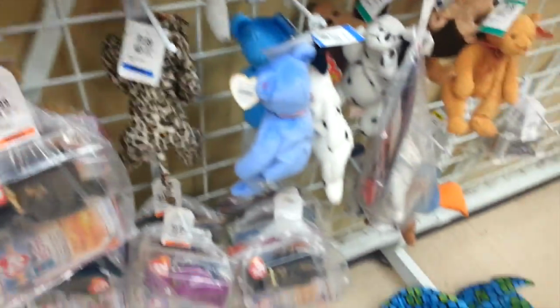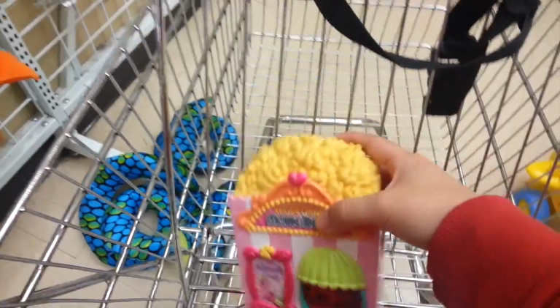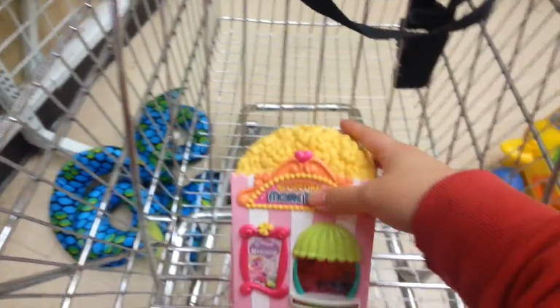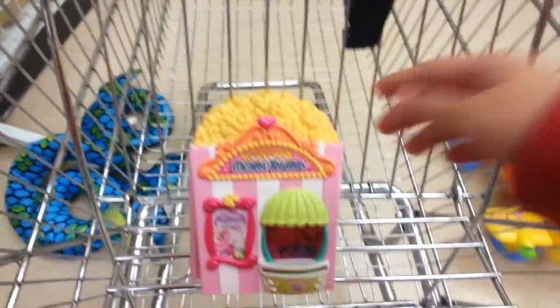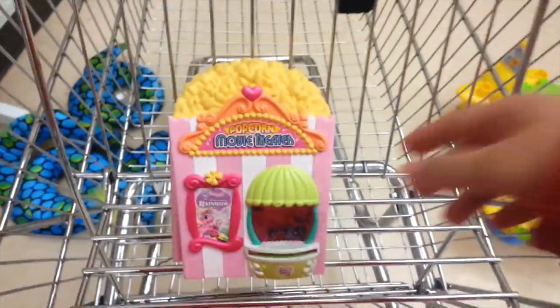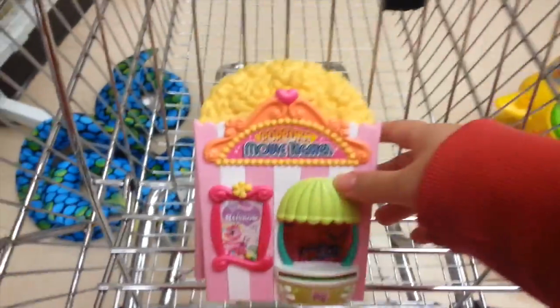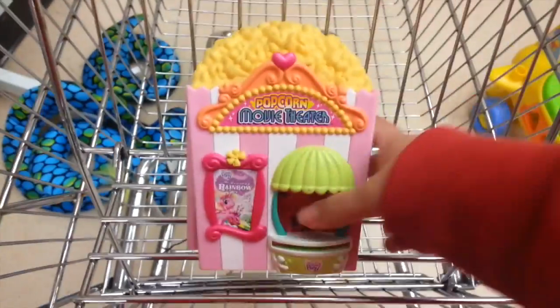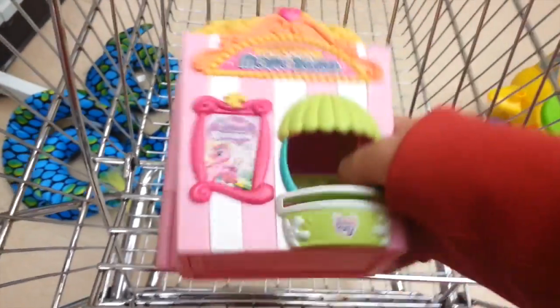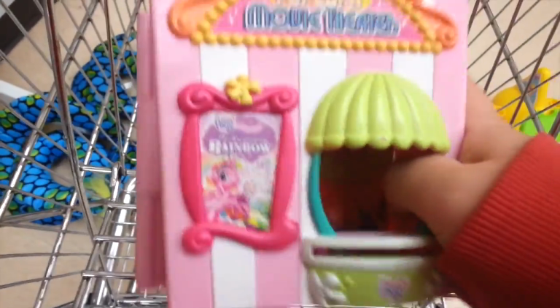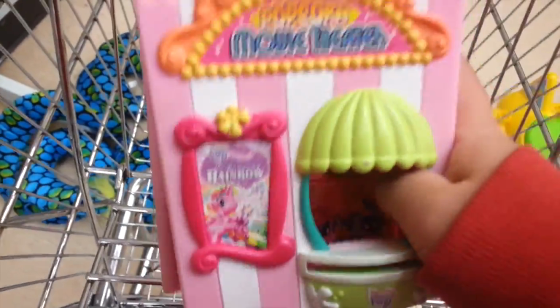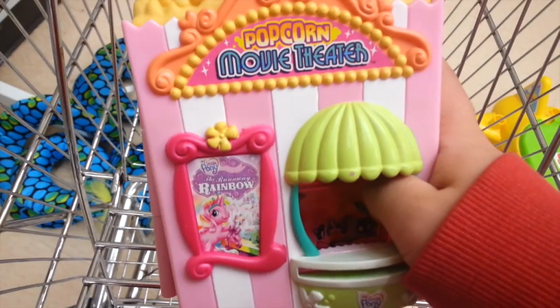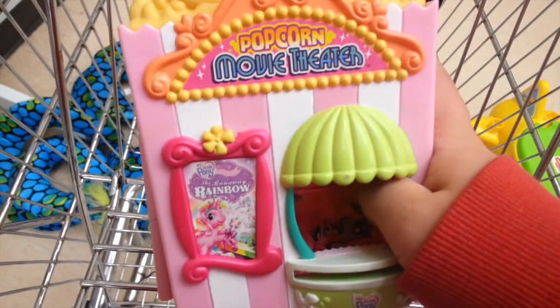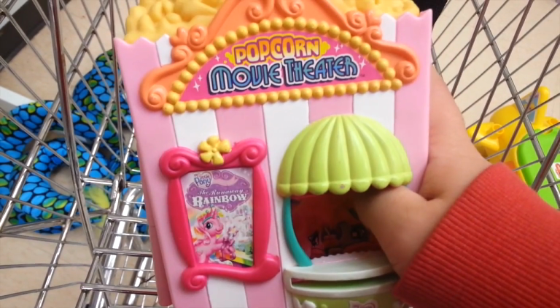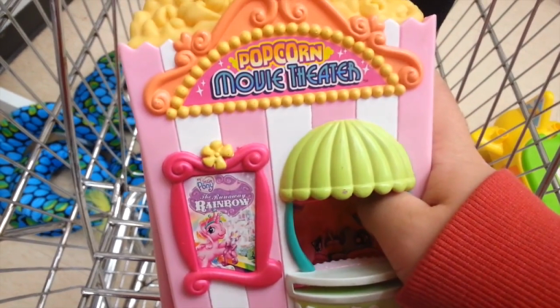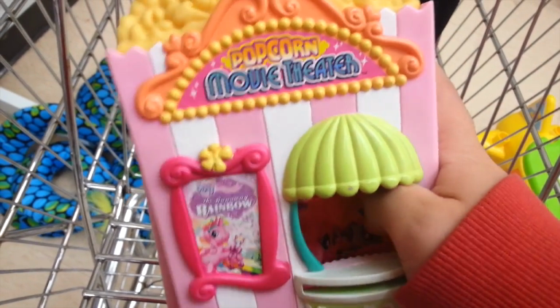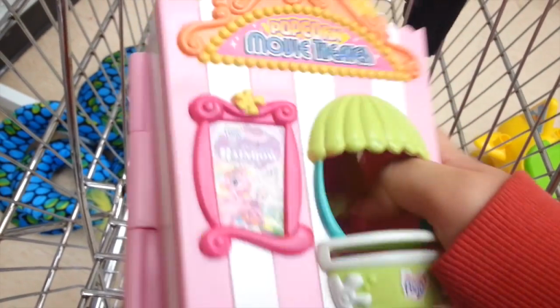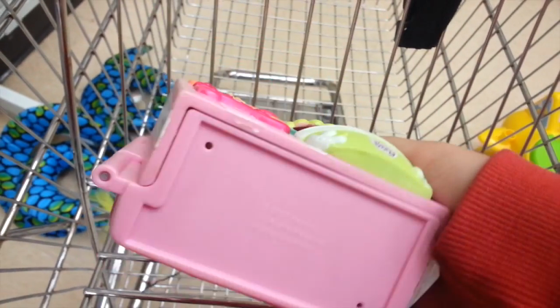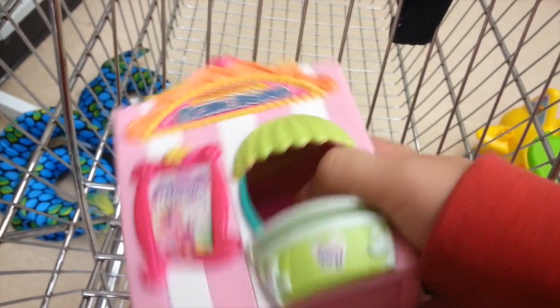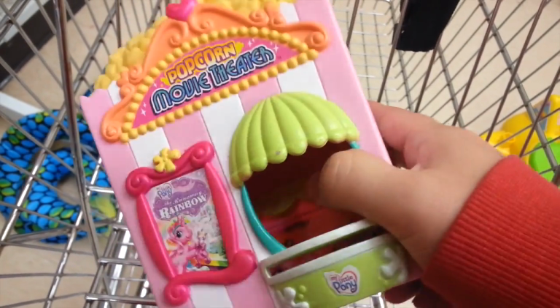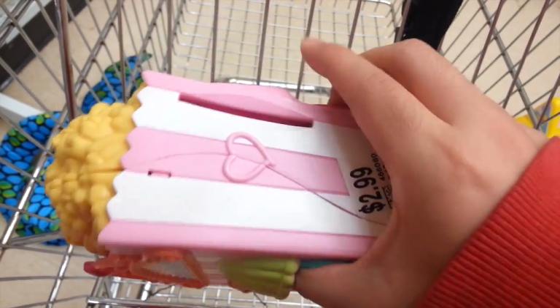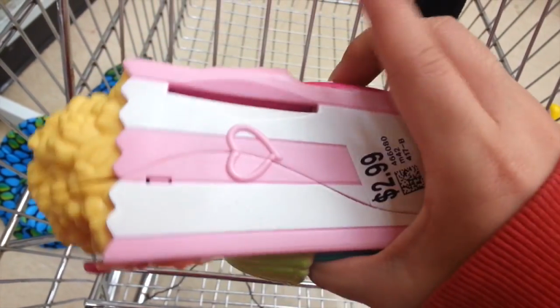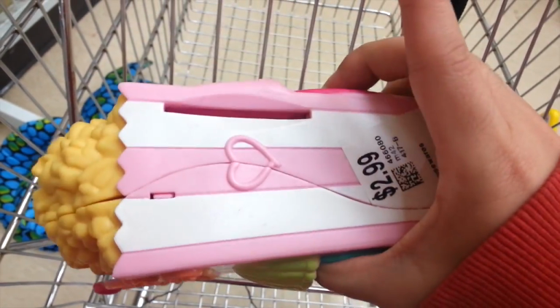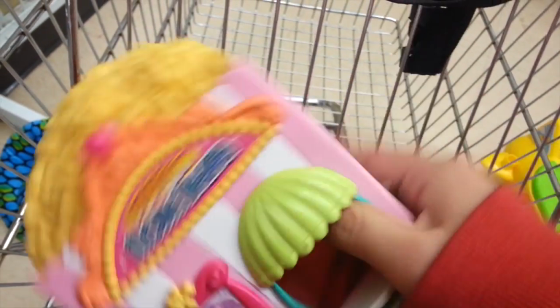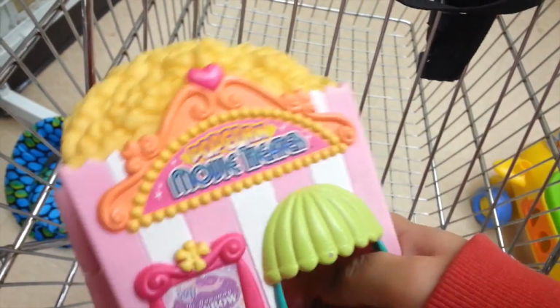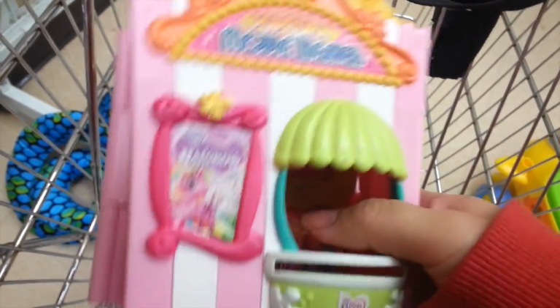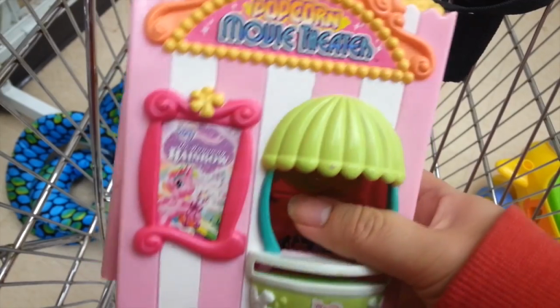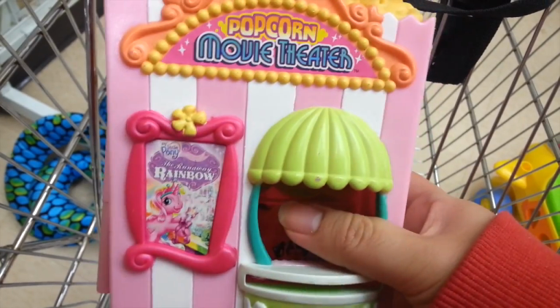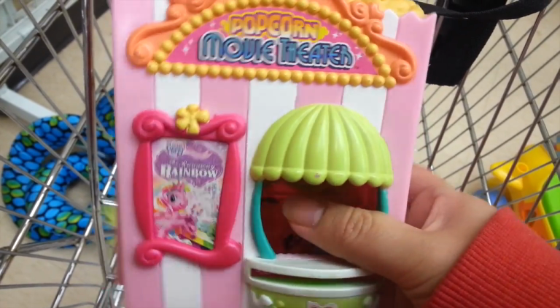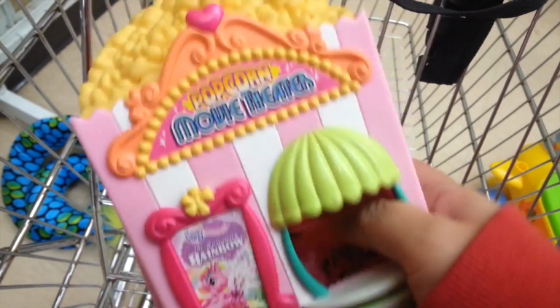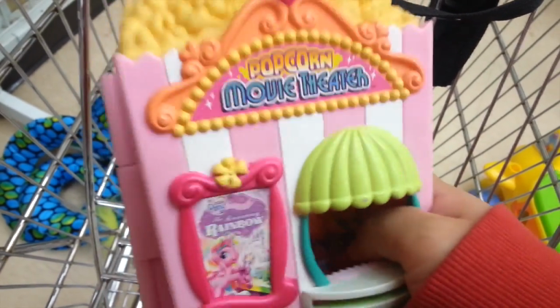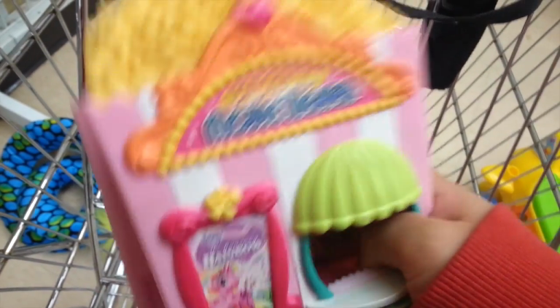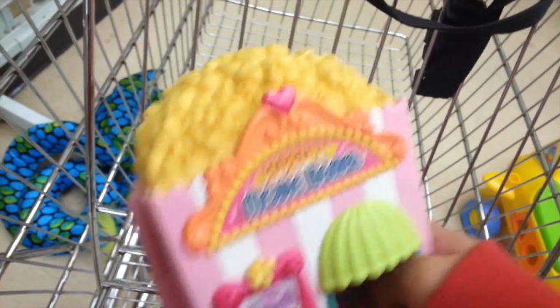I was able to find this playset which is a My Little Pony Popcorn Movie Theater — it's only $2.99, so I'm going to get this one. I think it's really adorable and it's quite clean.